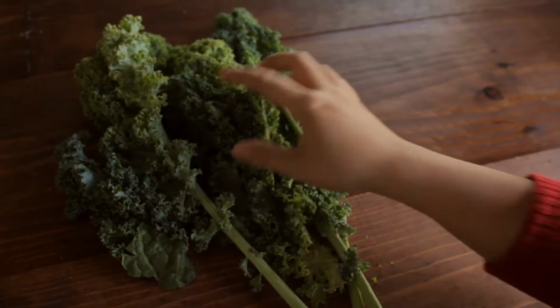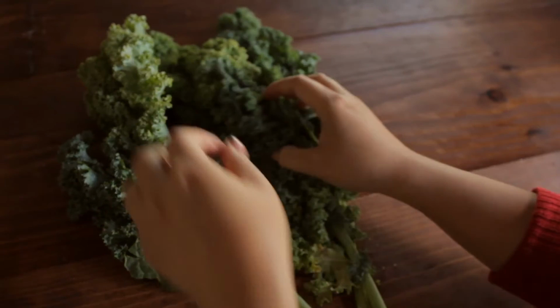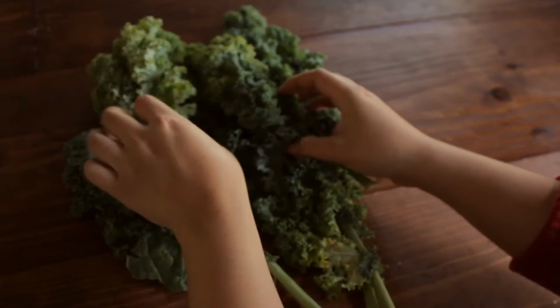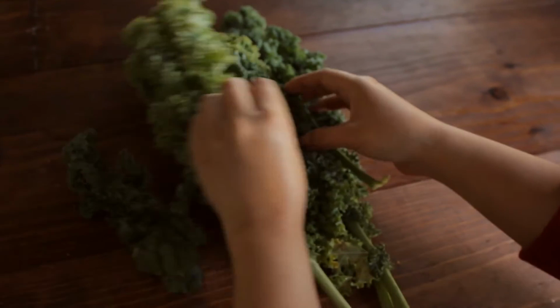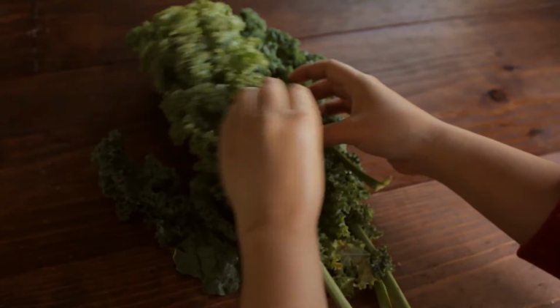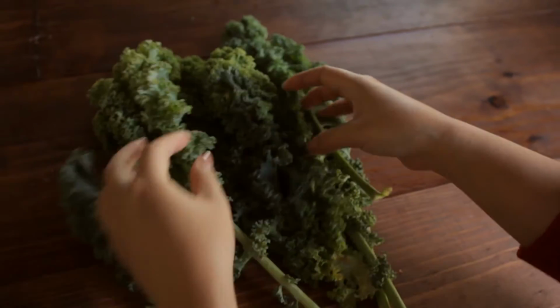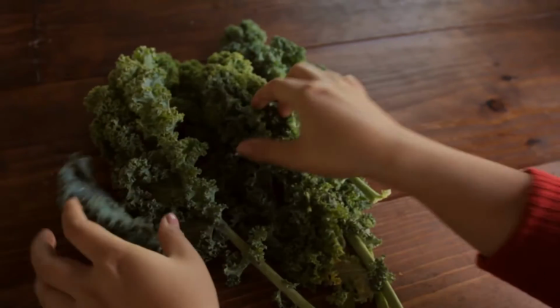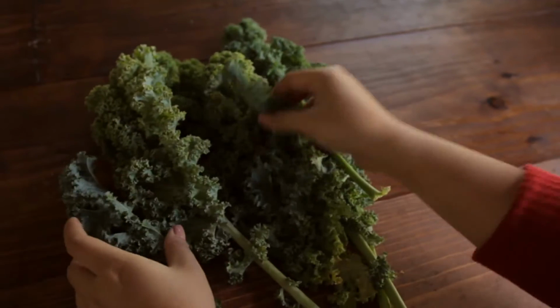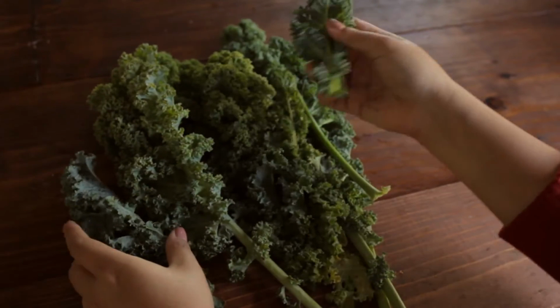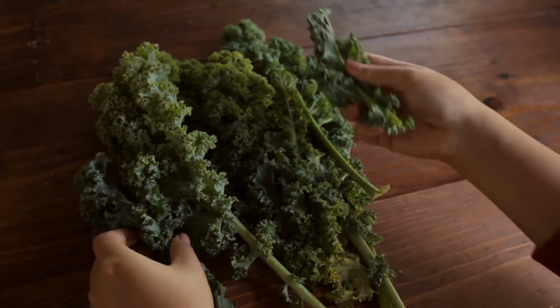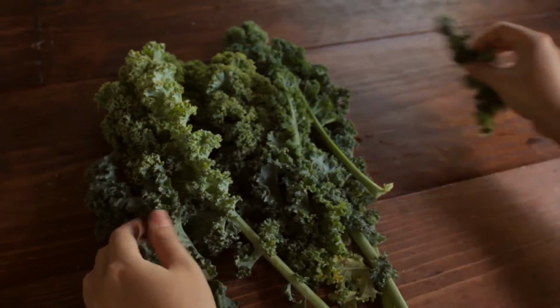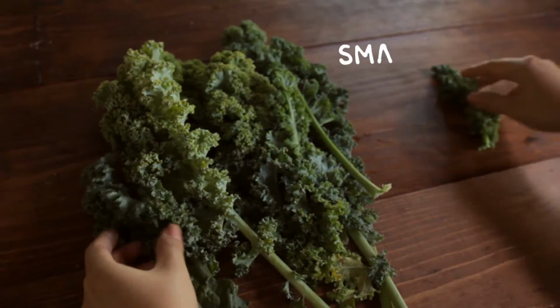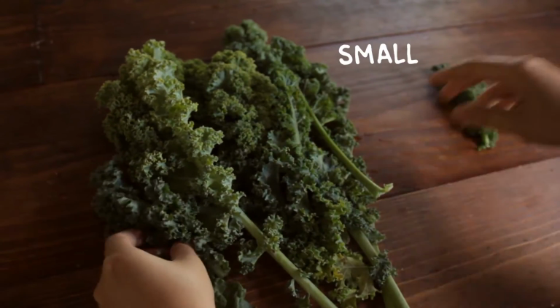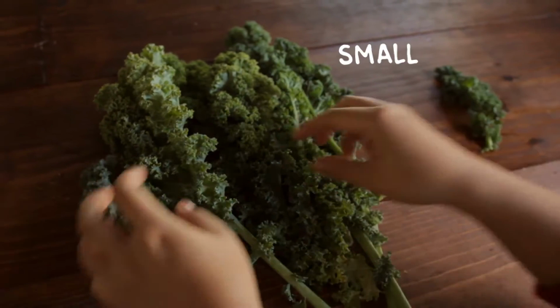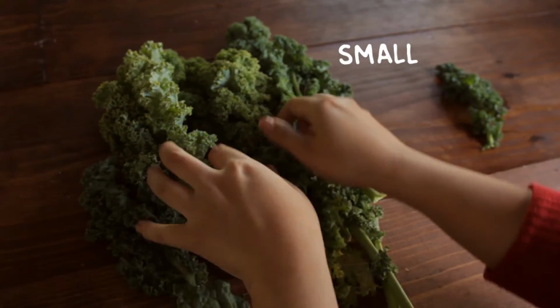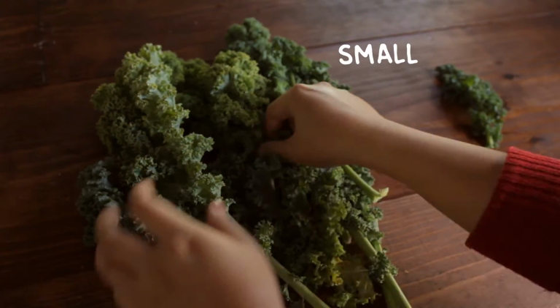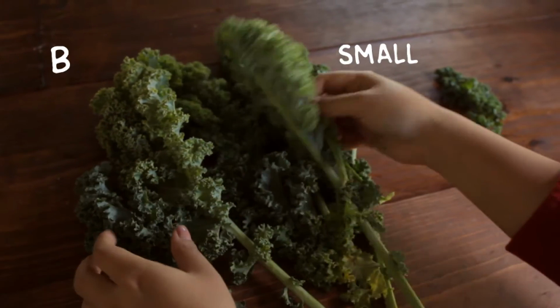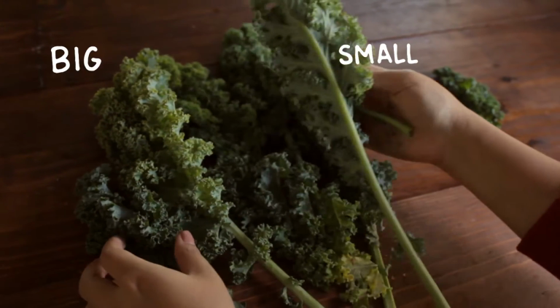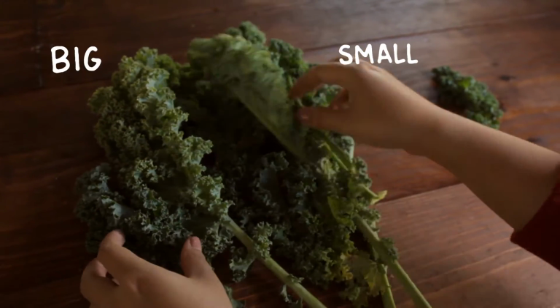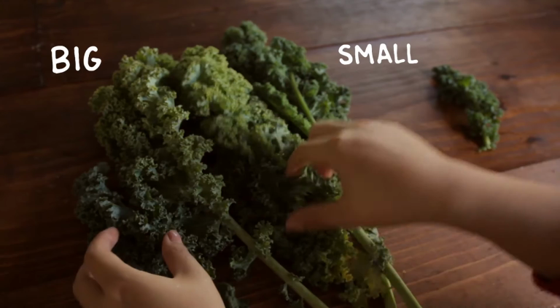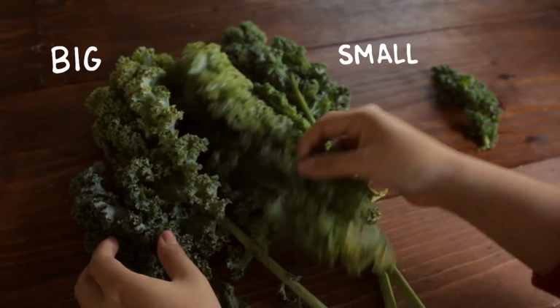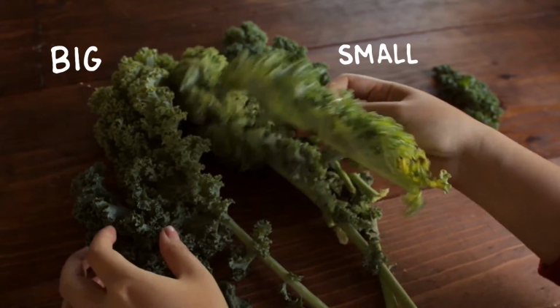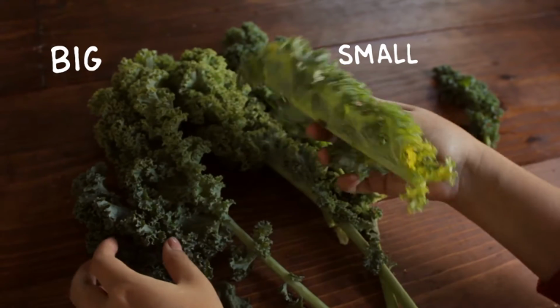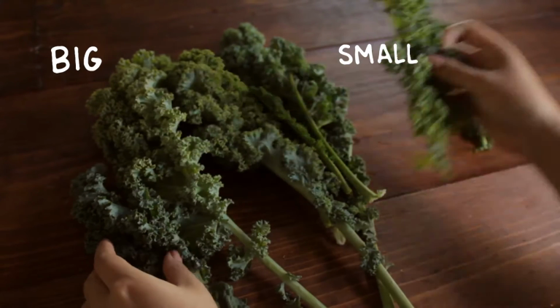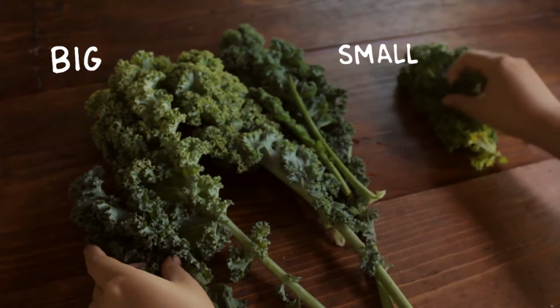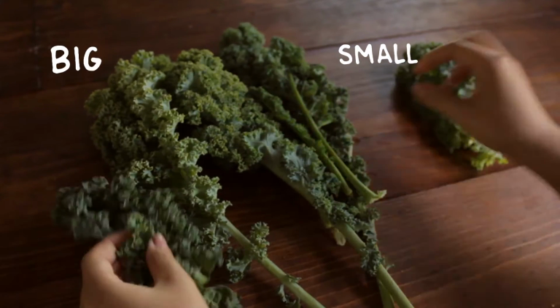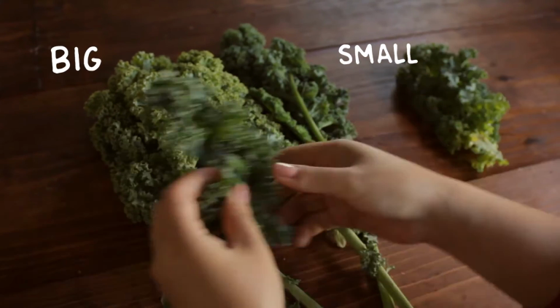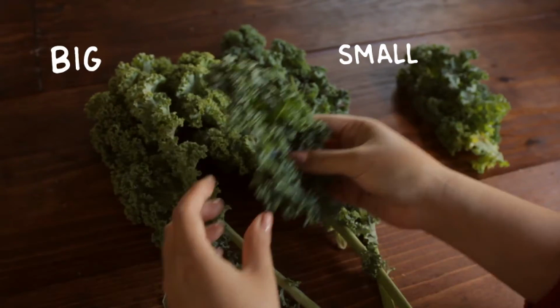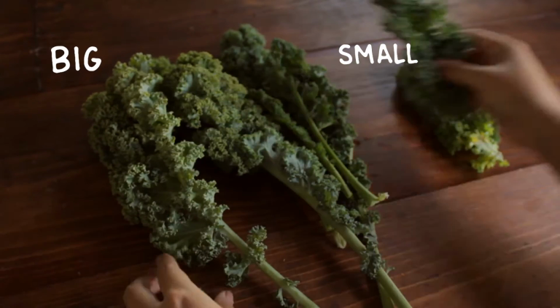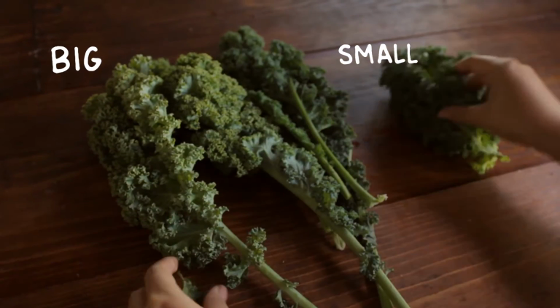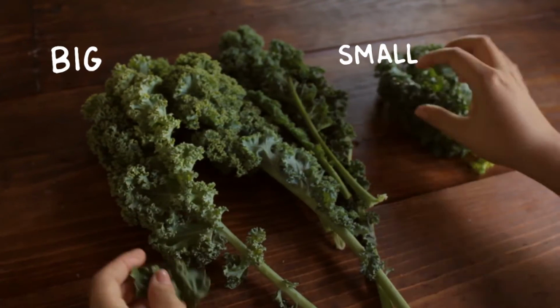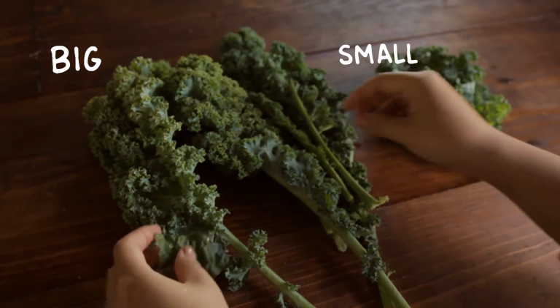When choosing kale, pick smaller leaves. They tend to be more tender and less bitter. But the longer you store them, the more bitter they will become.